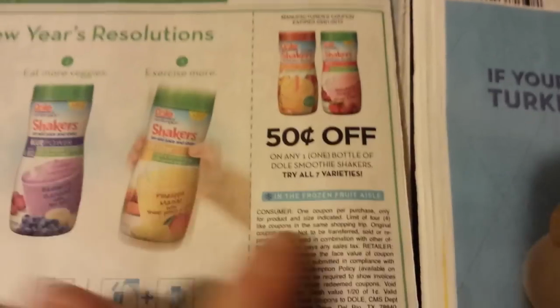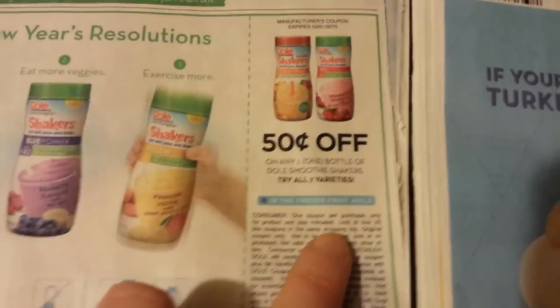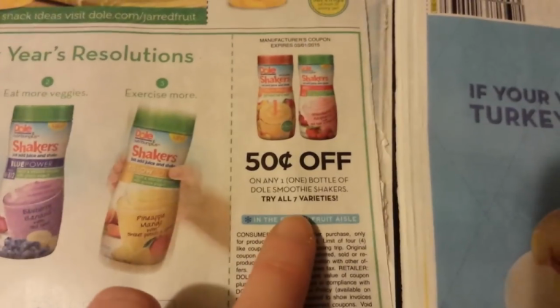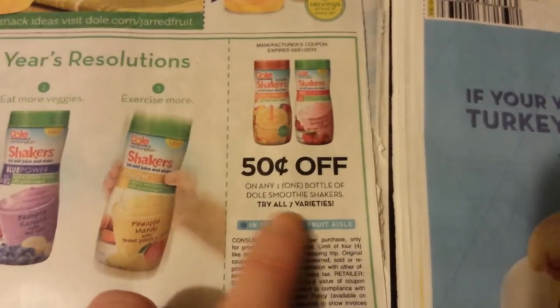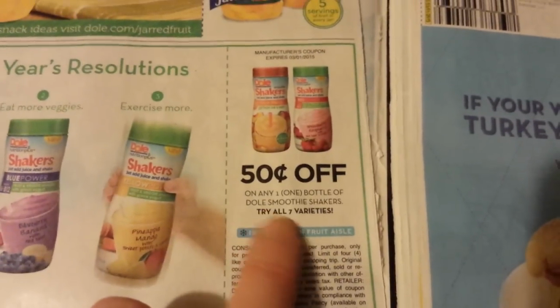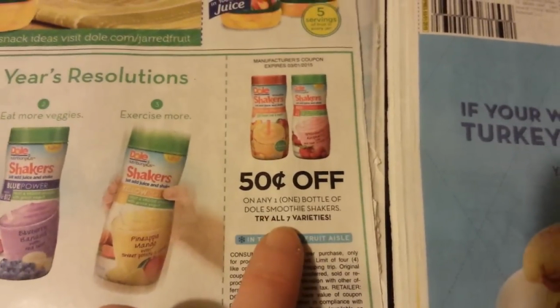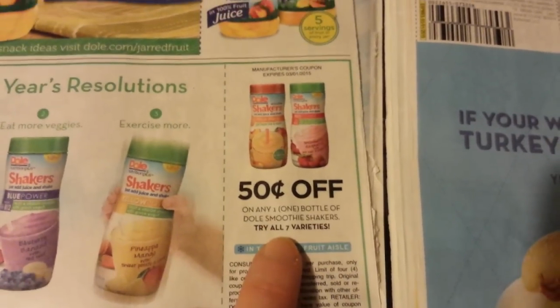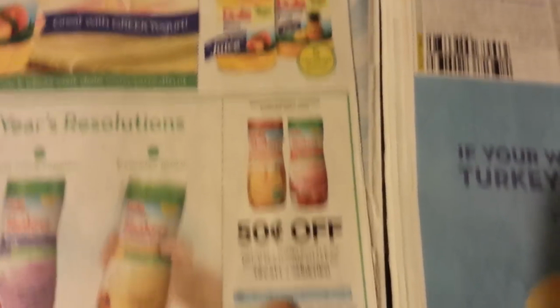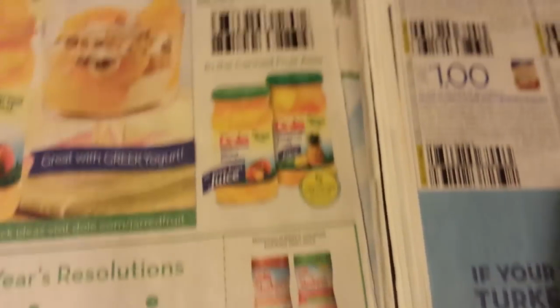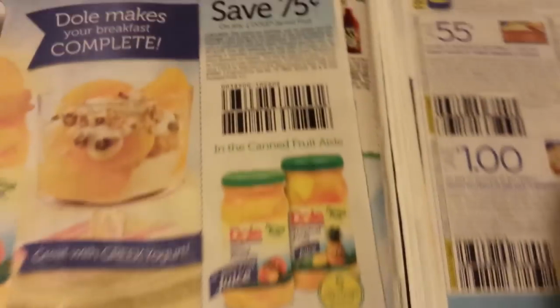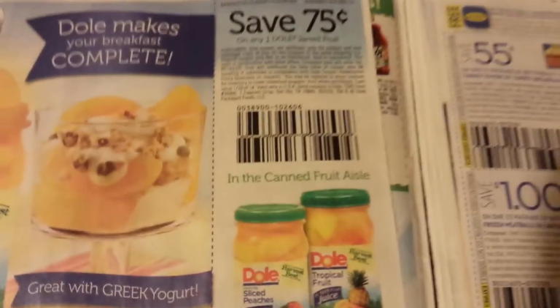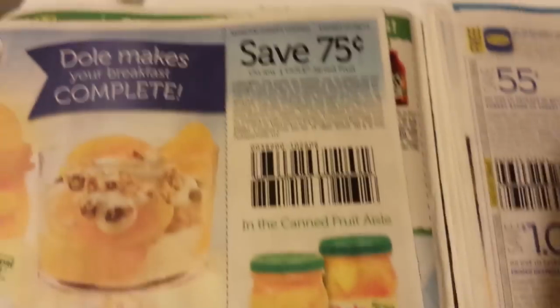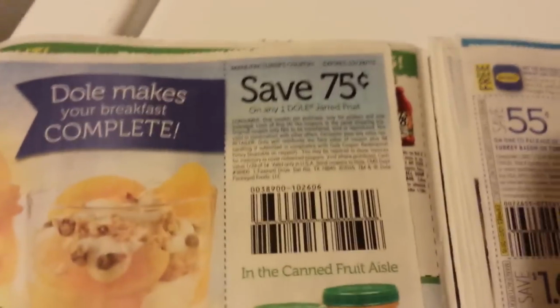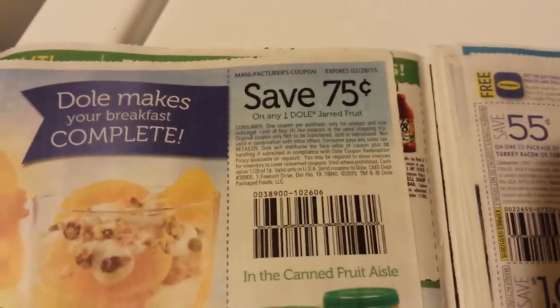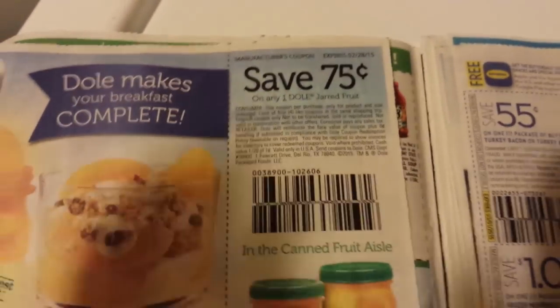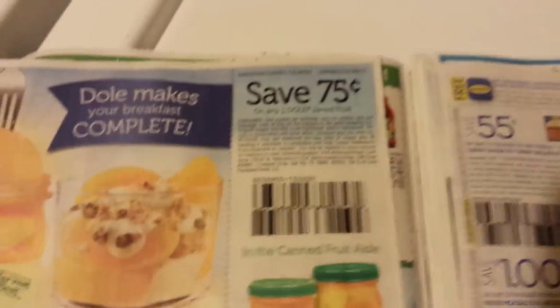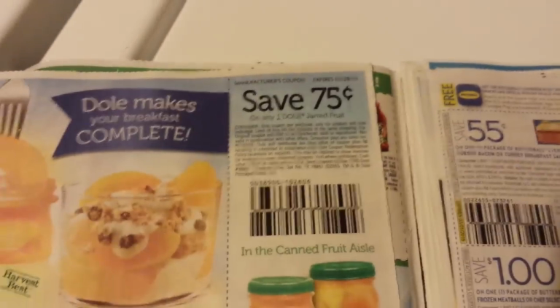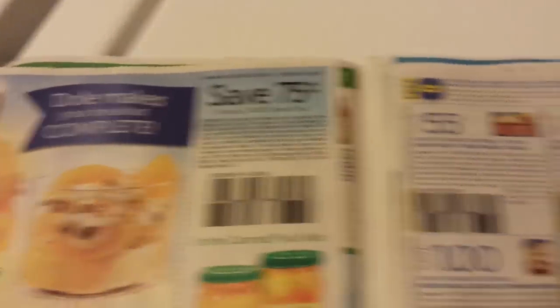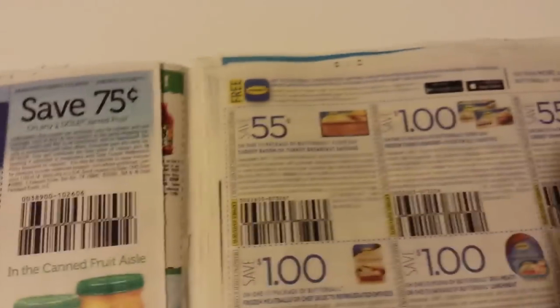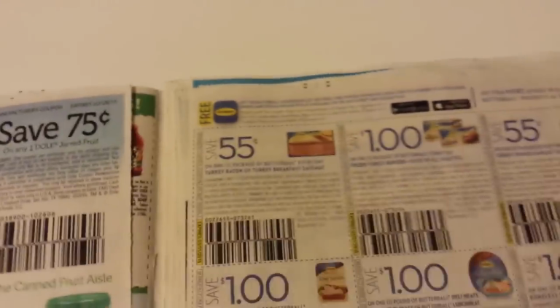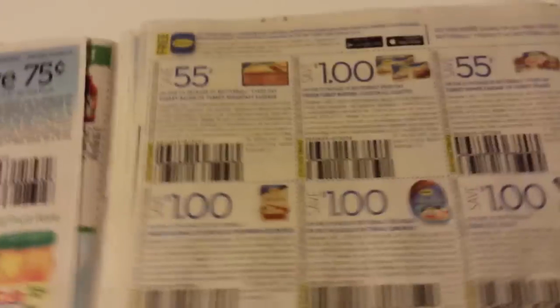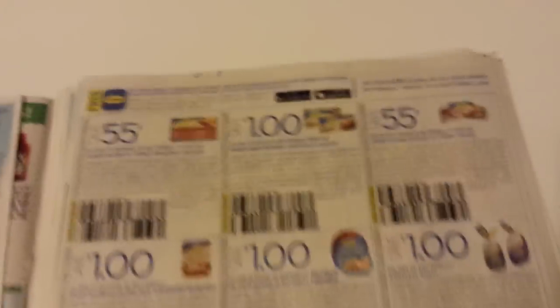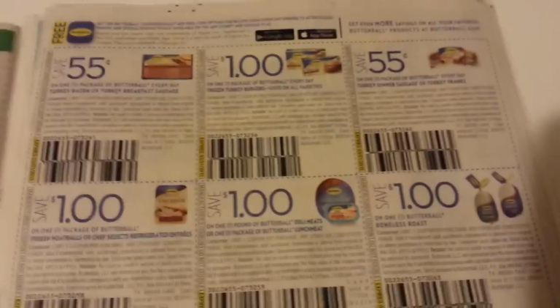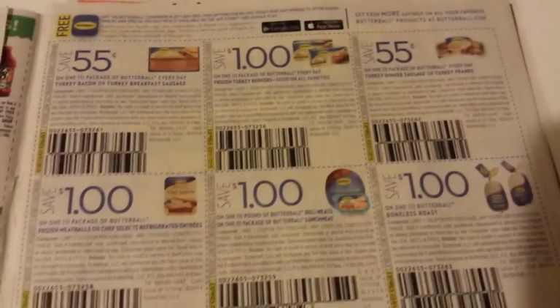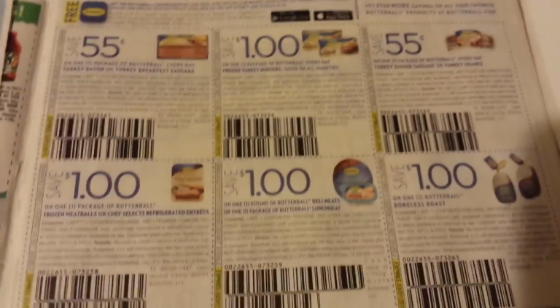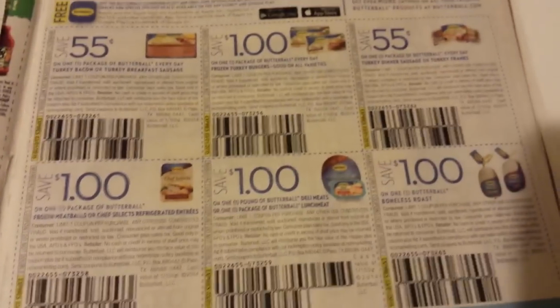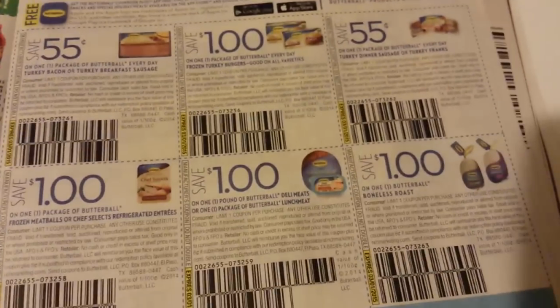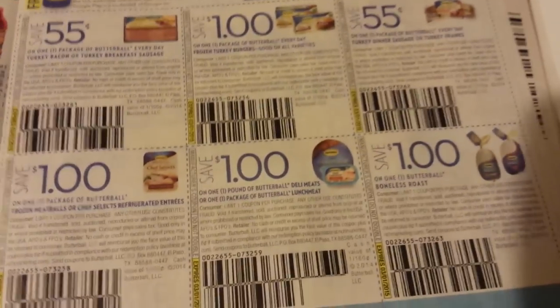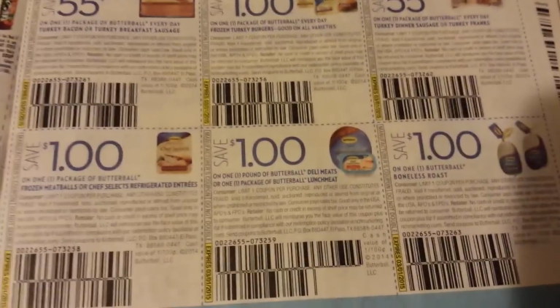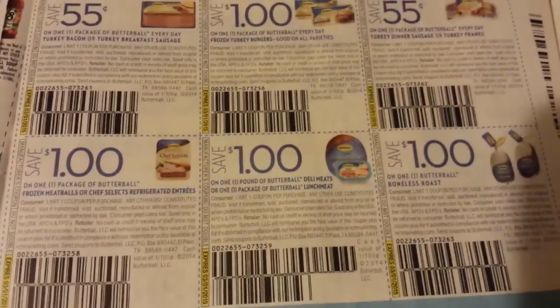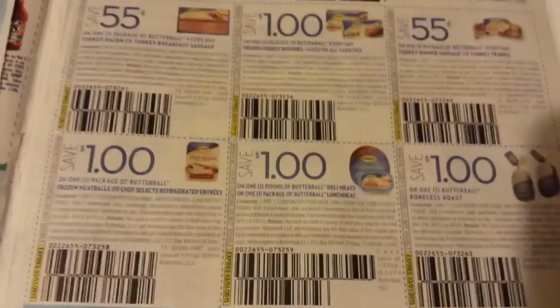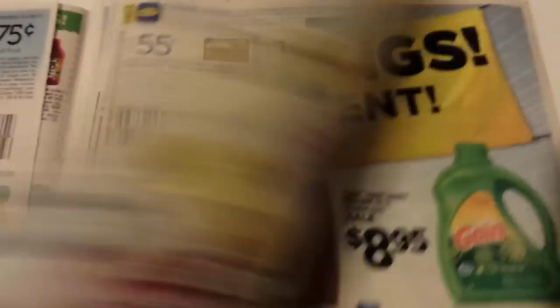Campbell's Soup for Easy Cooking. Dole Smoothie Shakers and Dole Jarred Fruit. Butterball coupons — those are the same ones we get all the time.